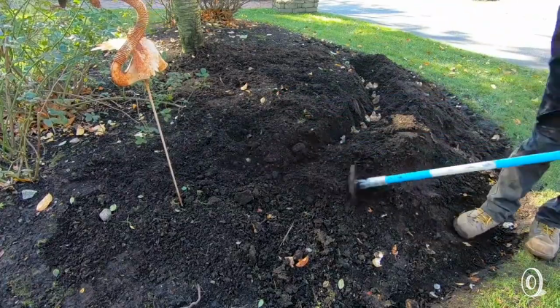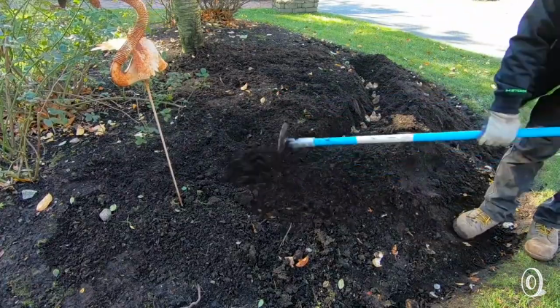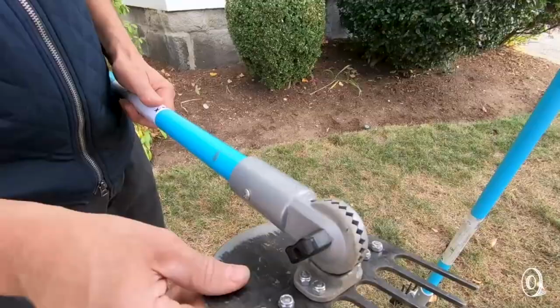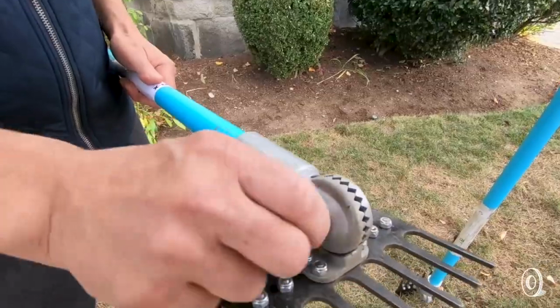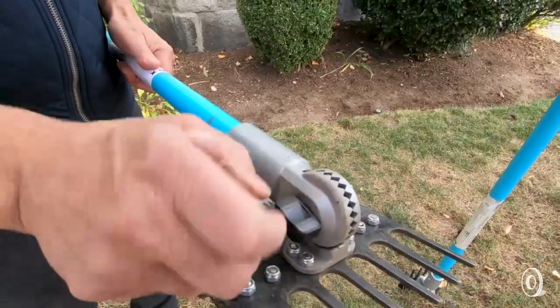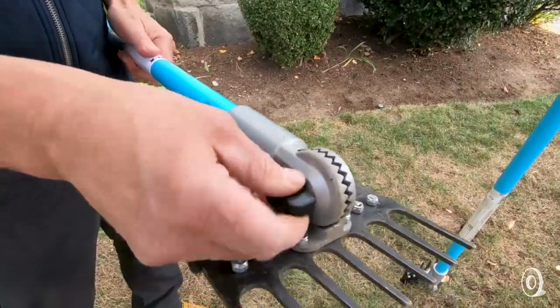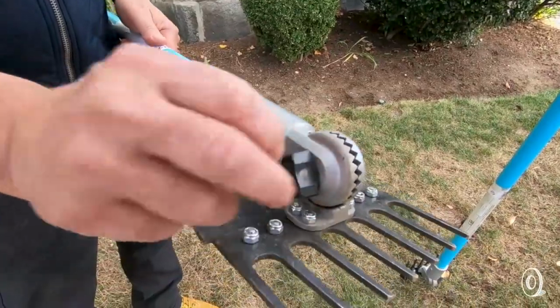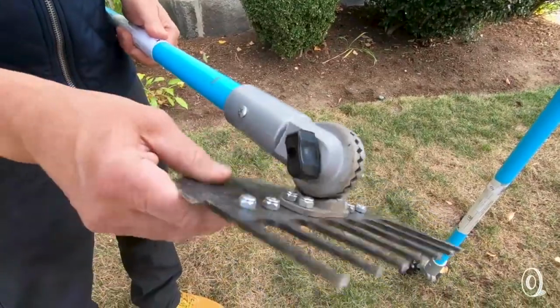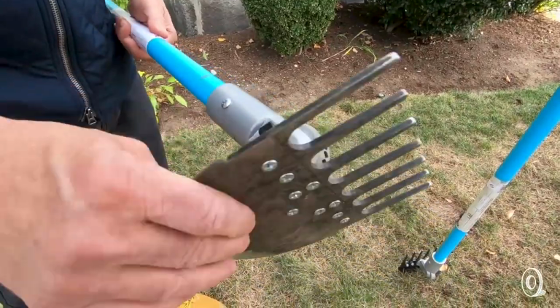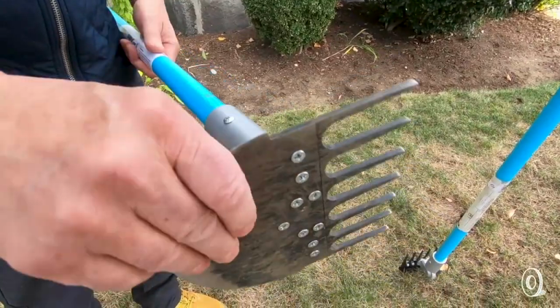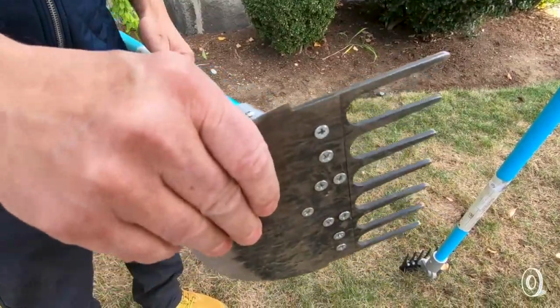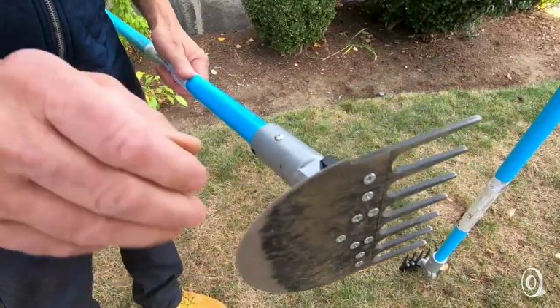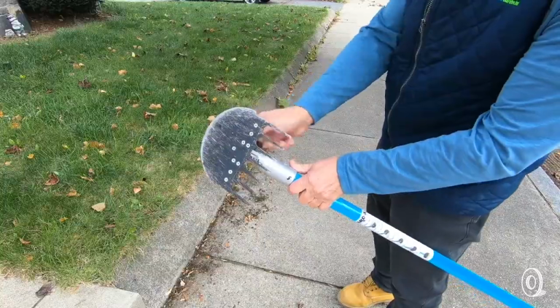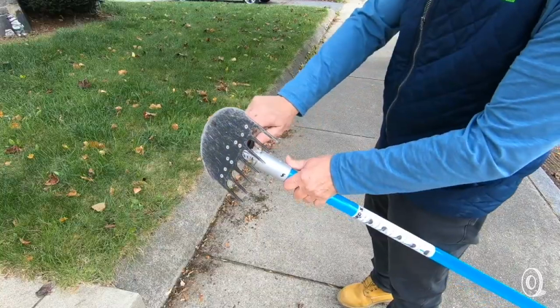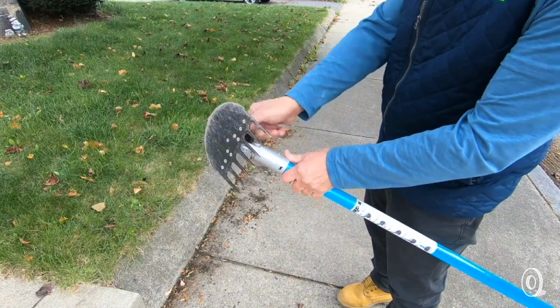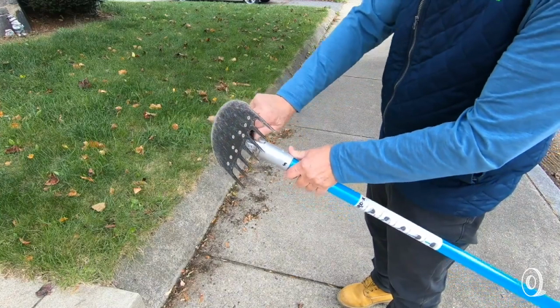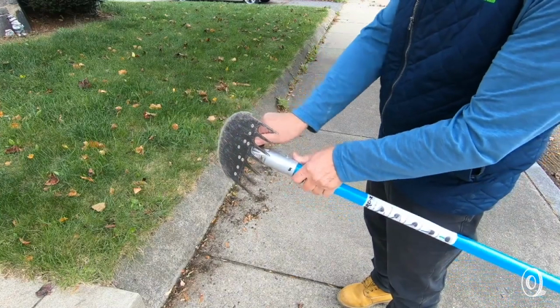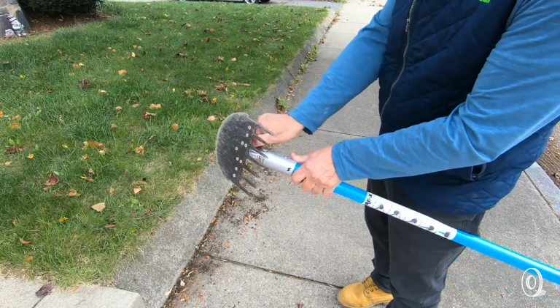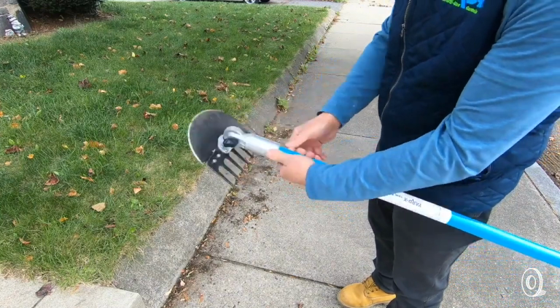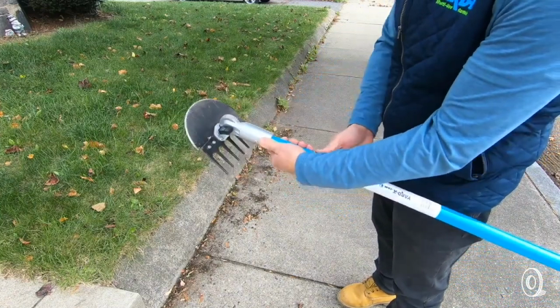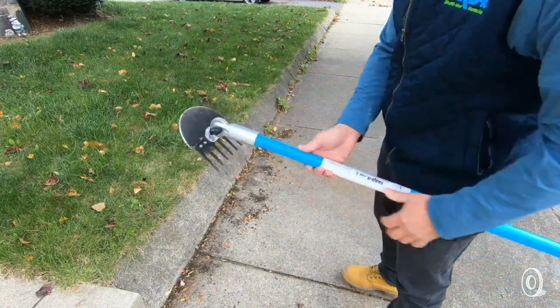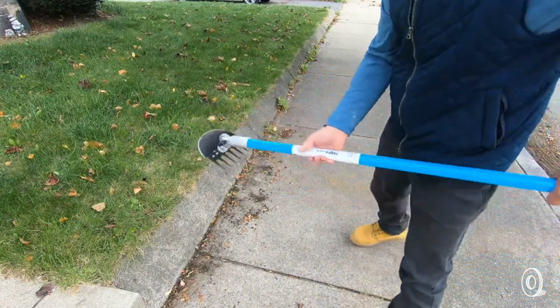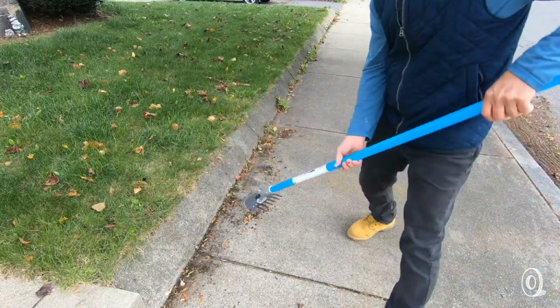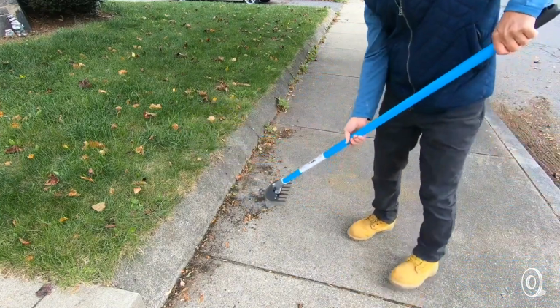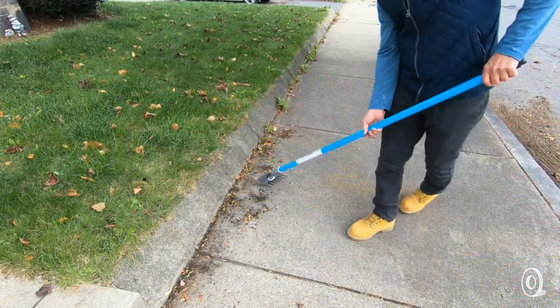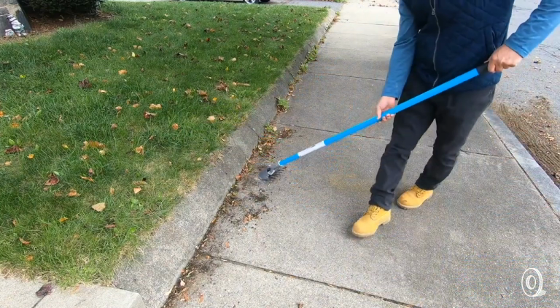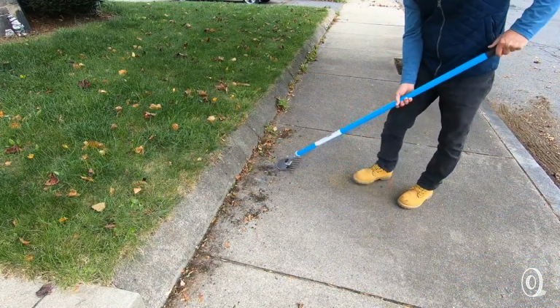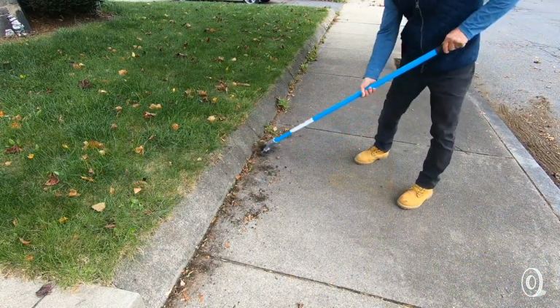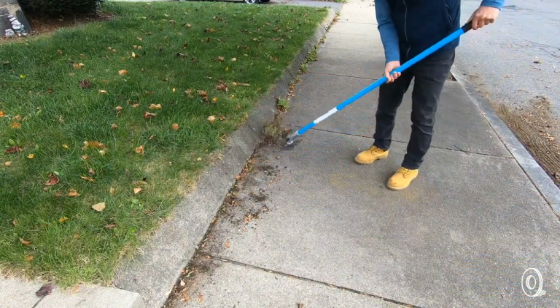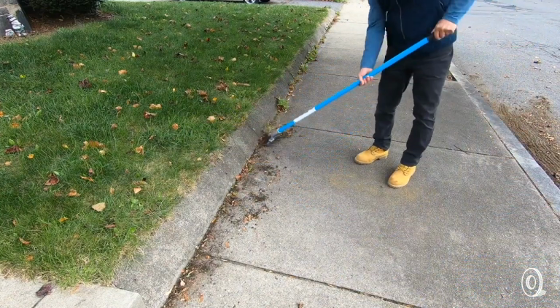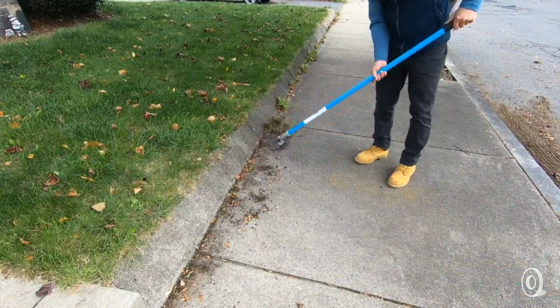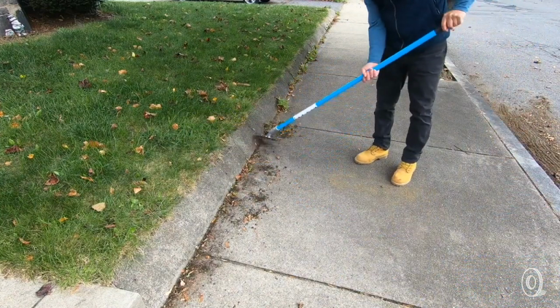Besides adjusting to various jobs, the unique rotating head created by Frank adjusts to 14 positions too, so you can set it to what feels best for you while you're at work.